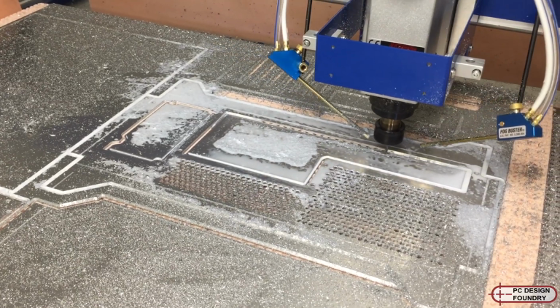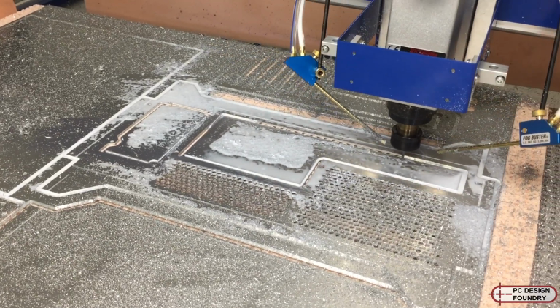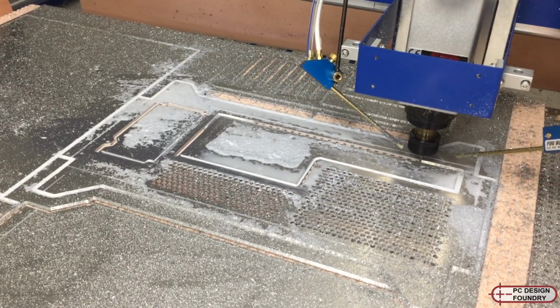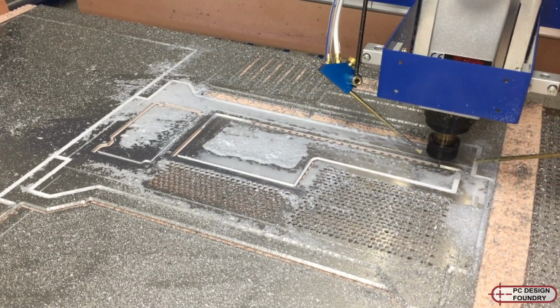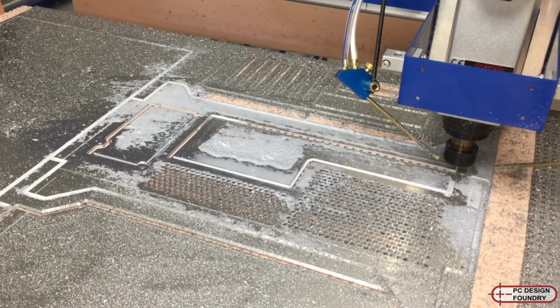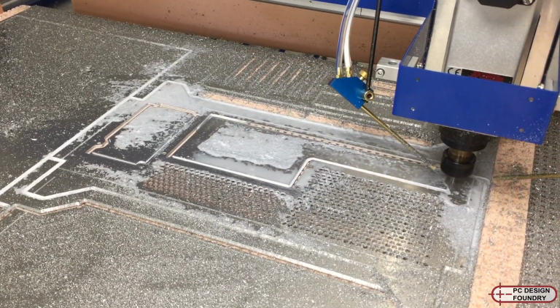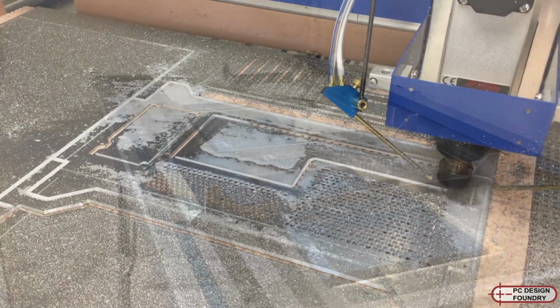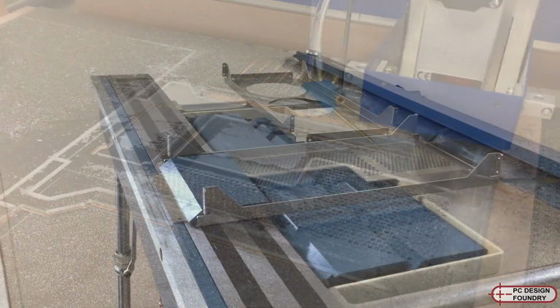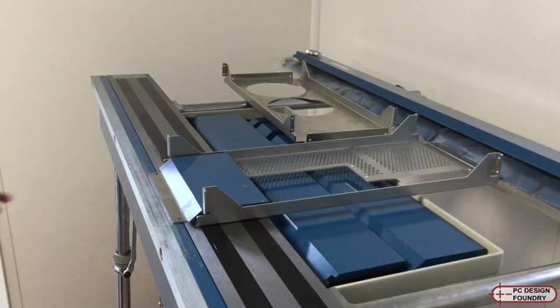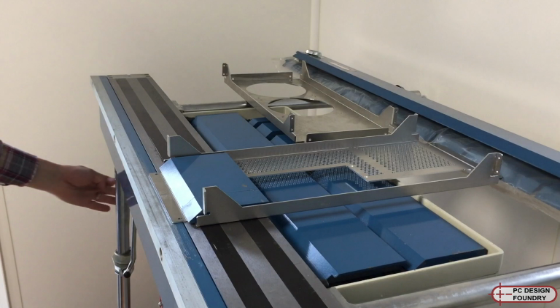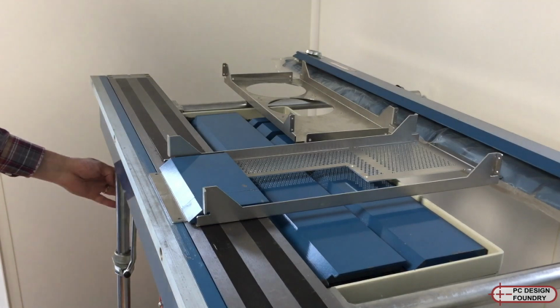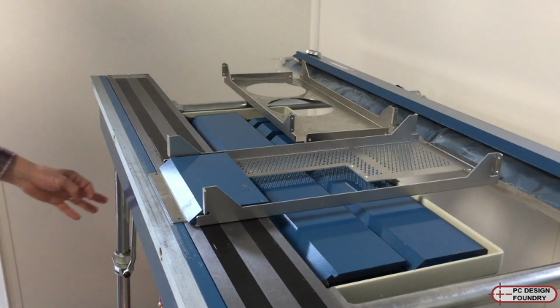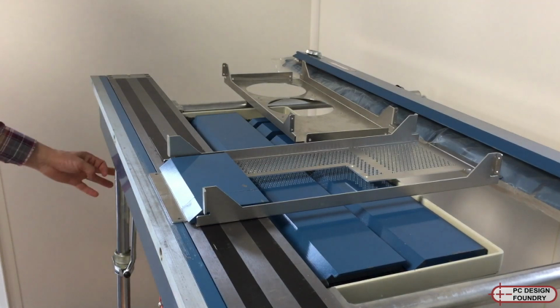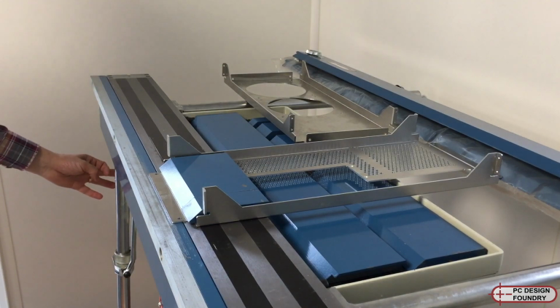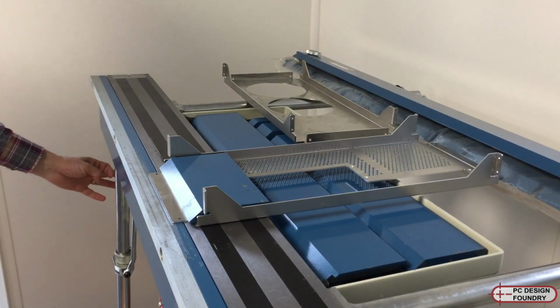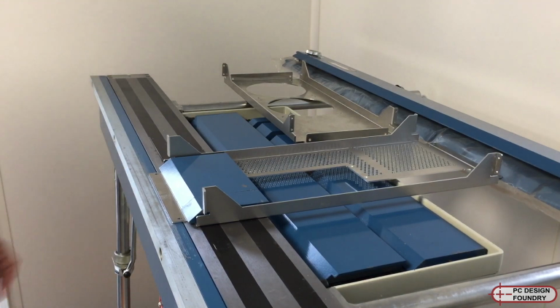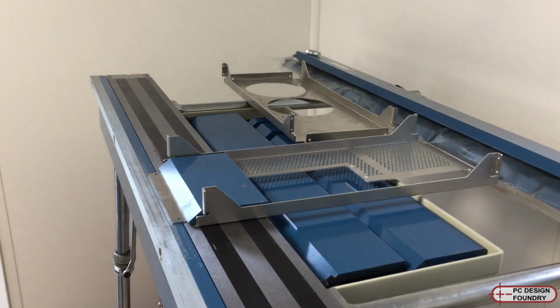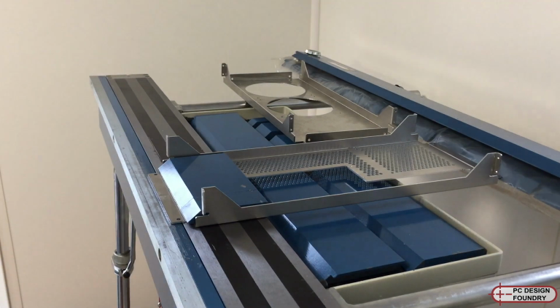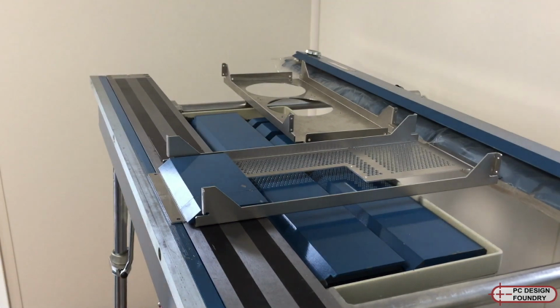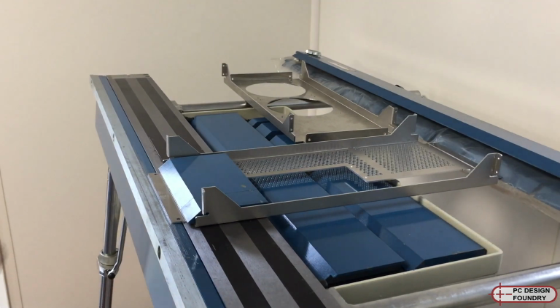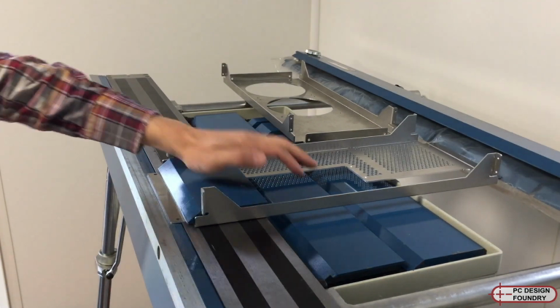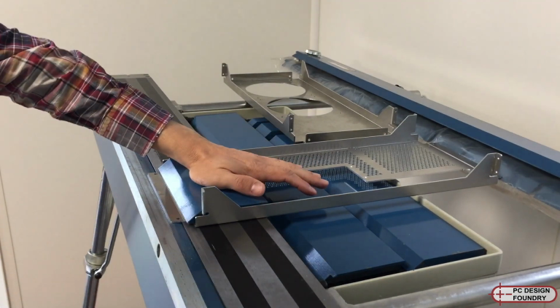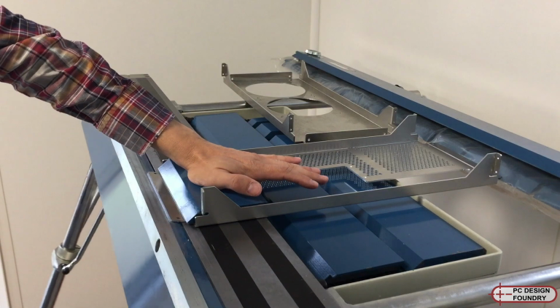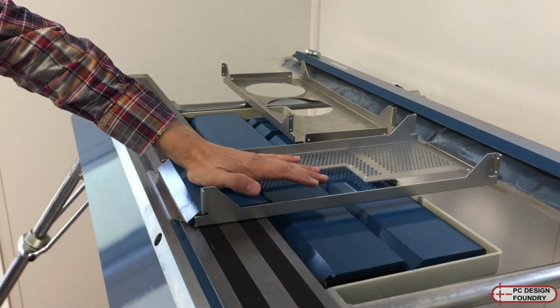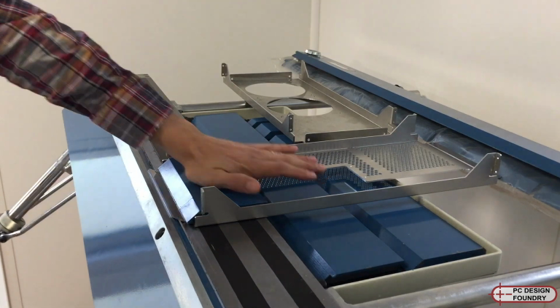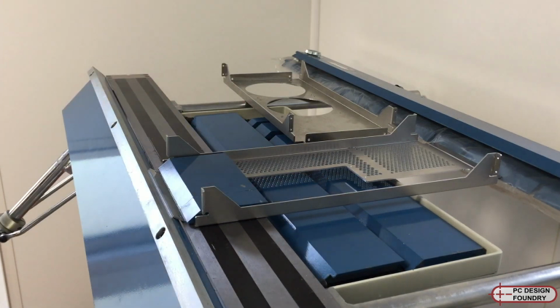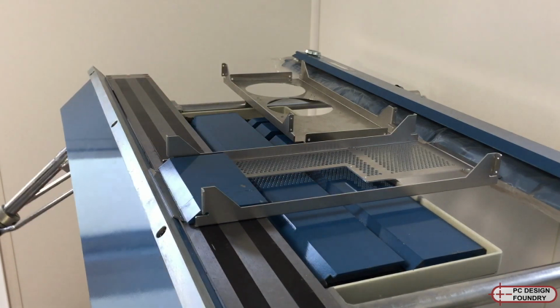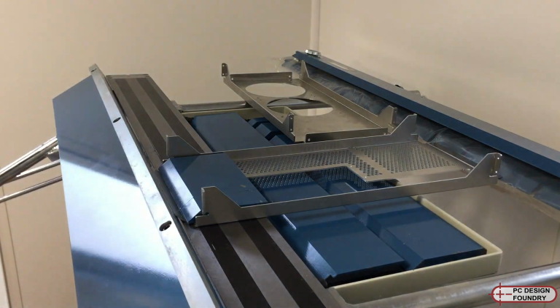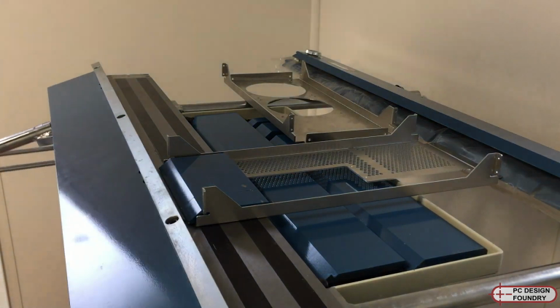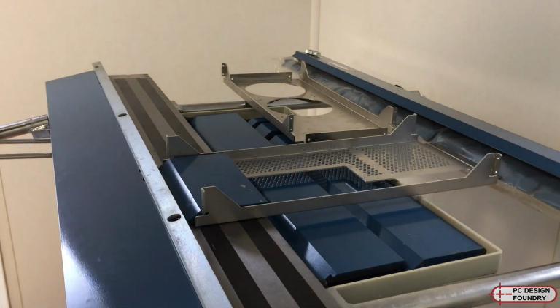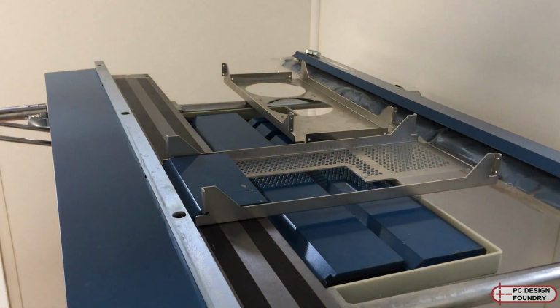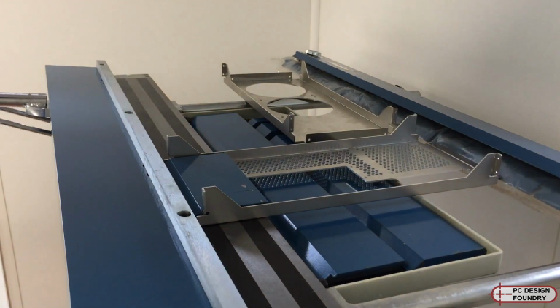I have a CNC router that I used to create the aluminium sheet metal parts, and a box pan folder that I used for putting the bends in the front and rear as well as the main chassis.